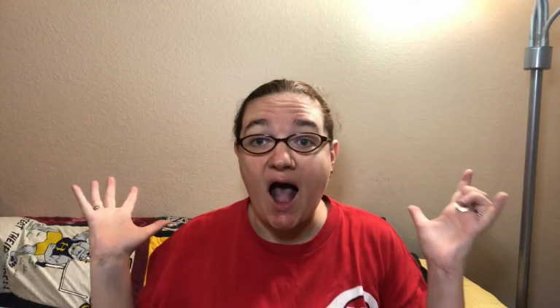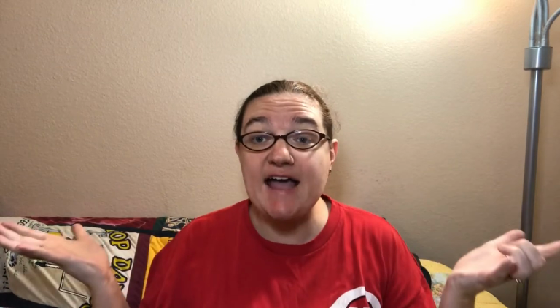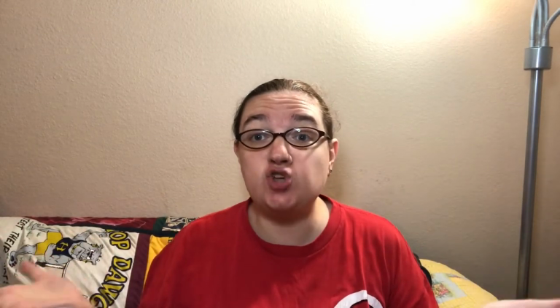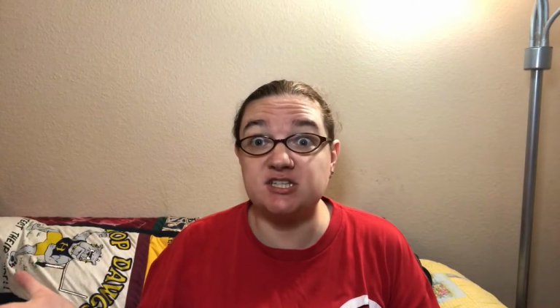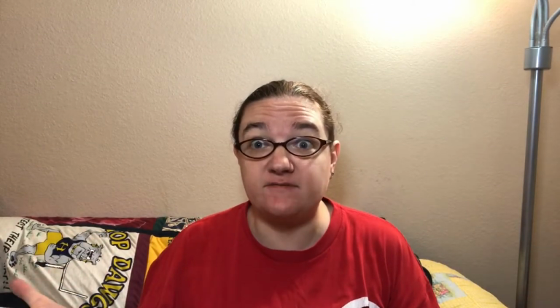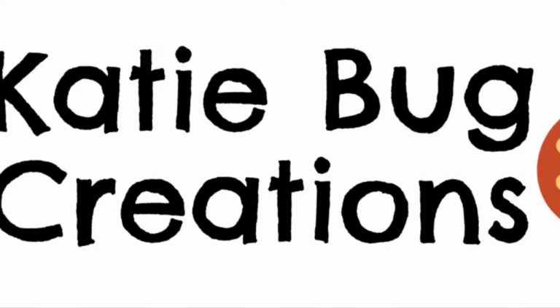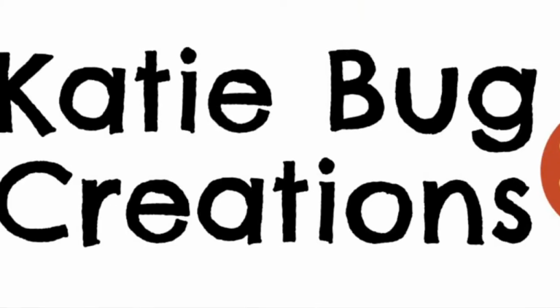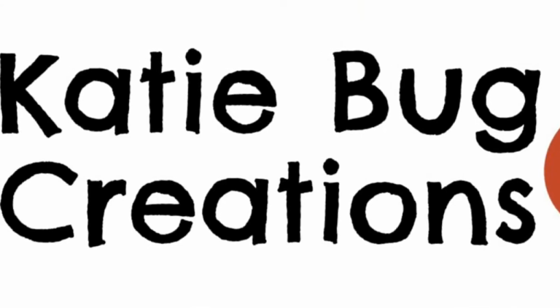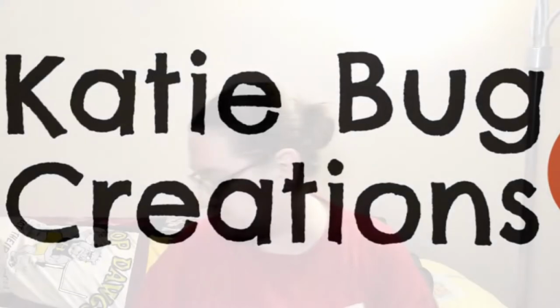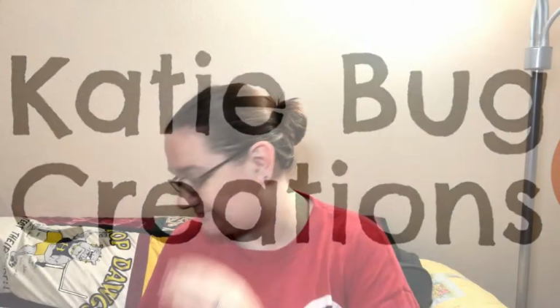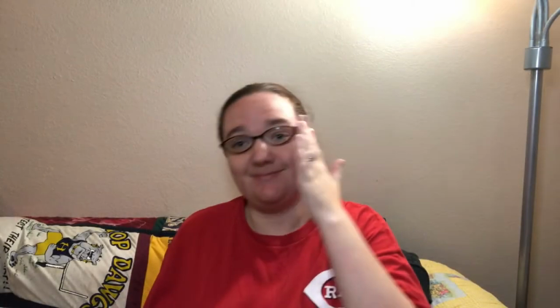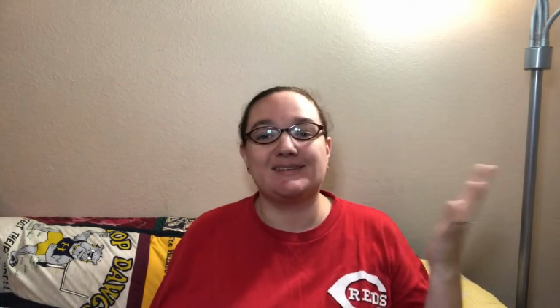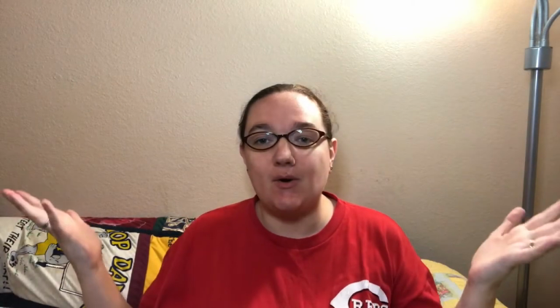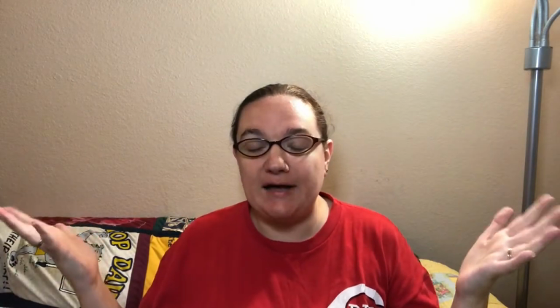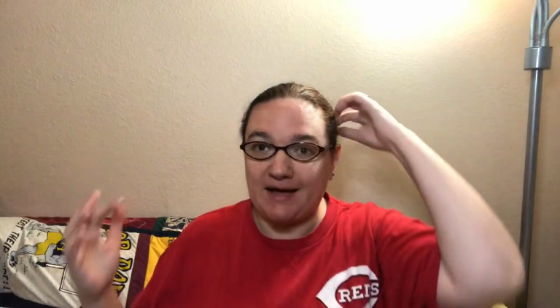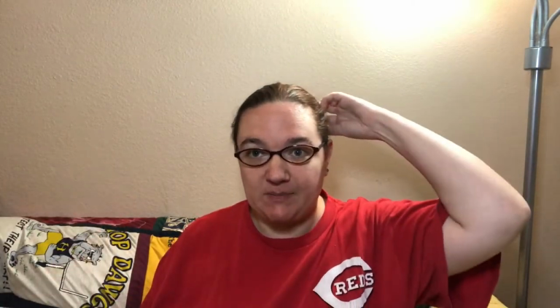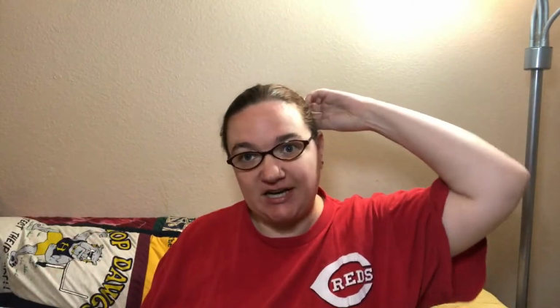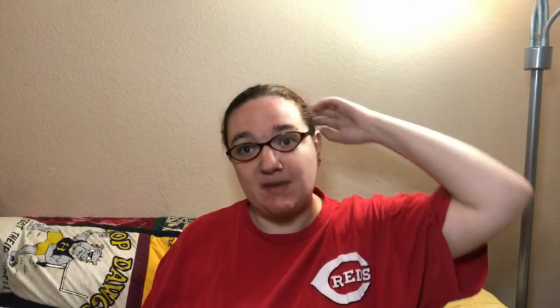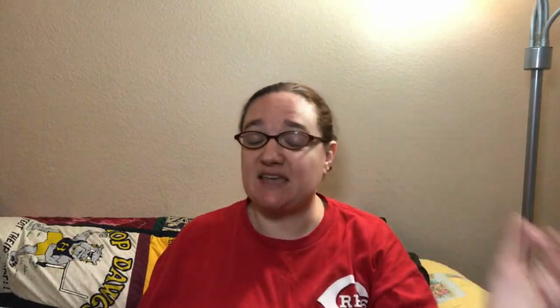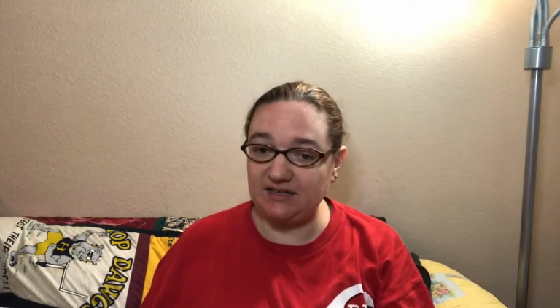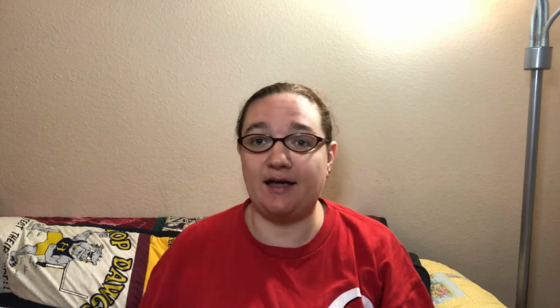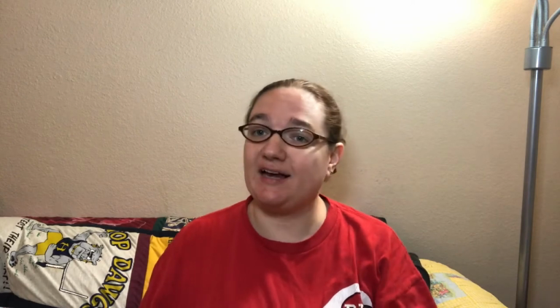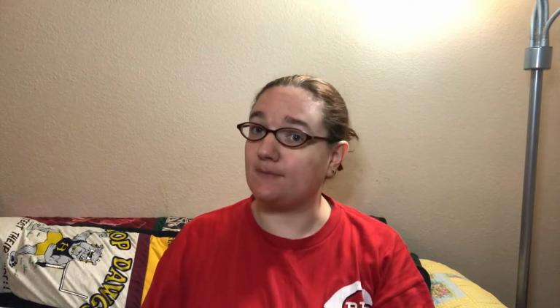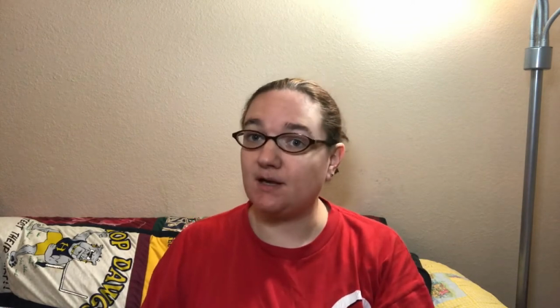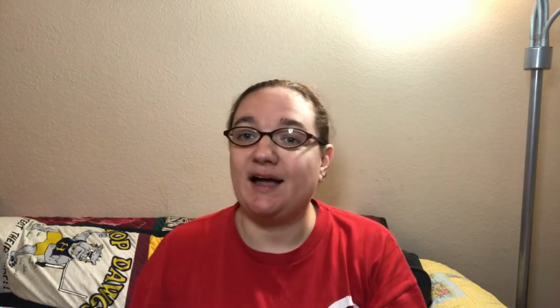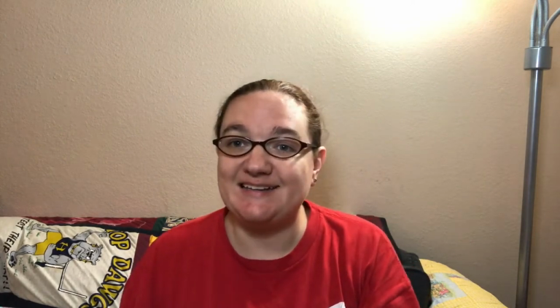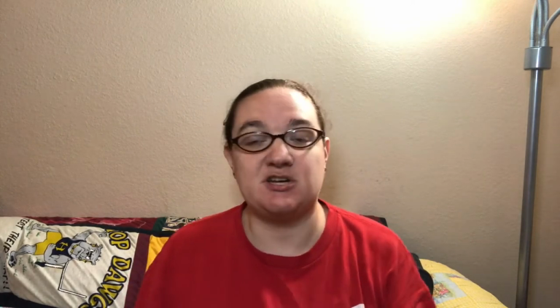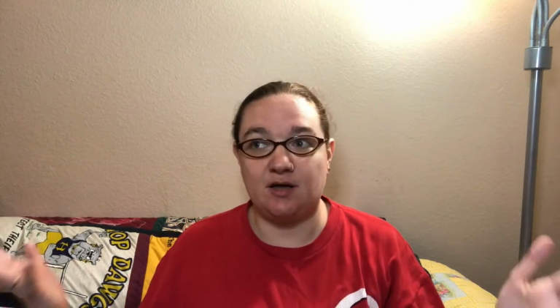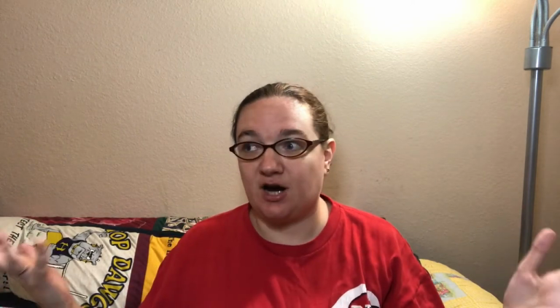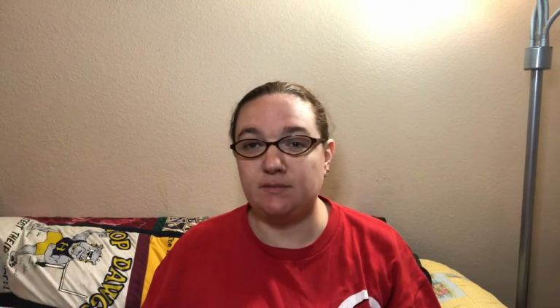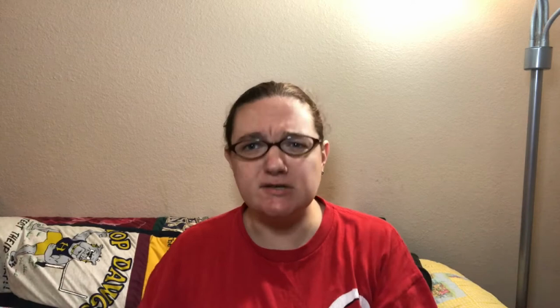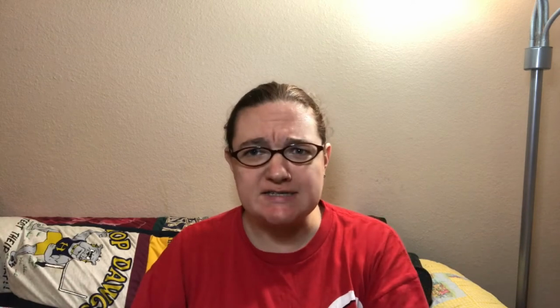I have so much stuff. Hi, welcome back to Katiebug Creations. My name is Emily. I'm Katiebug's mom and this is my channel about crafting, but mostly cross stitch.